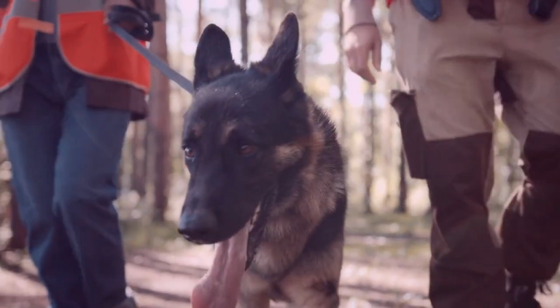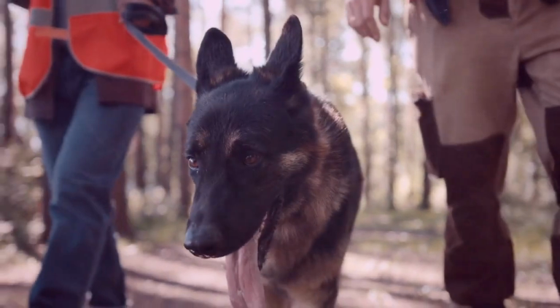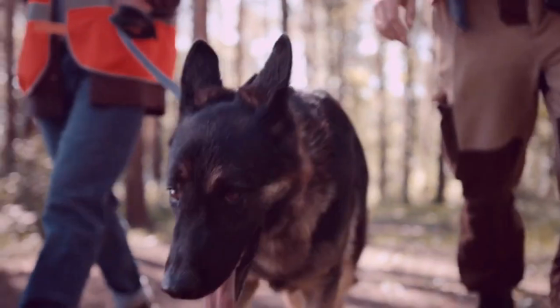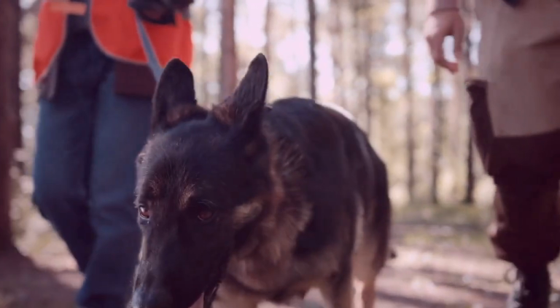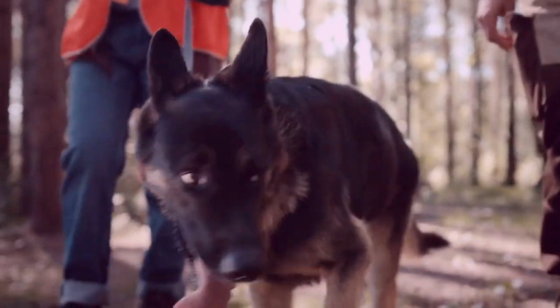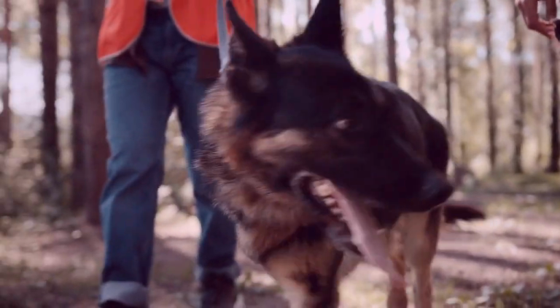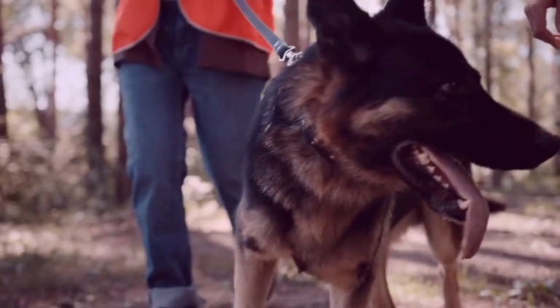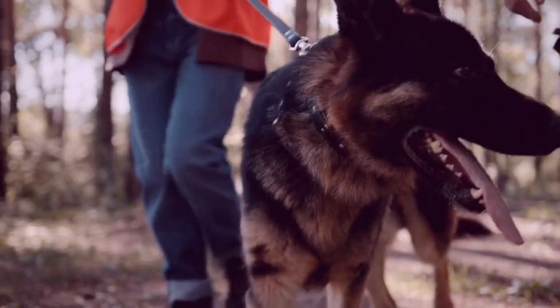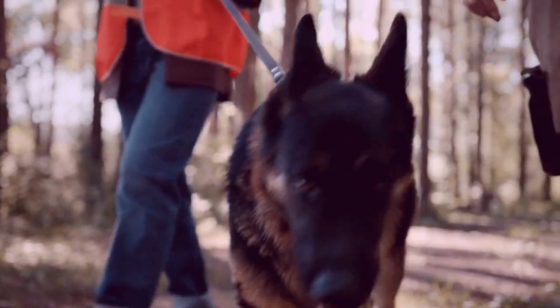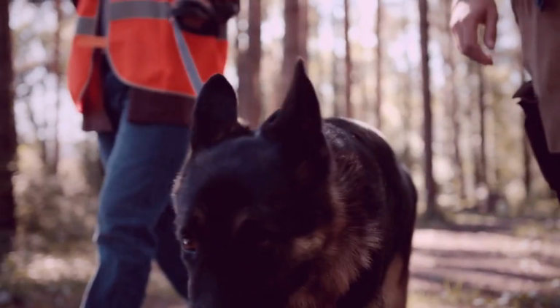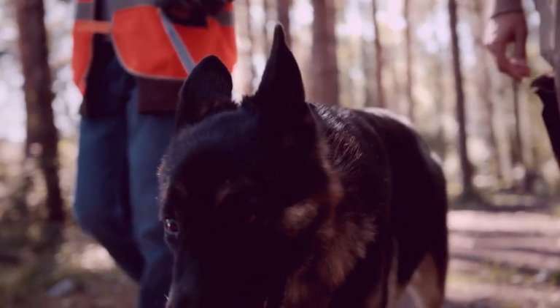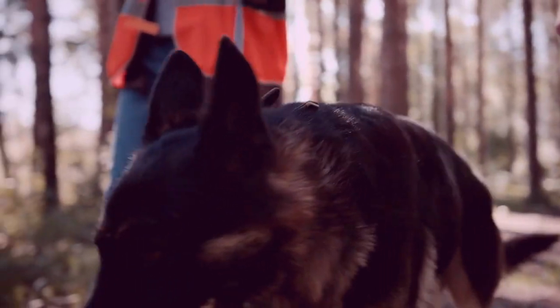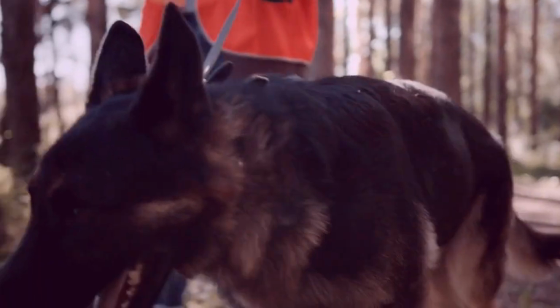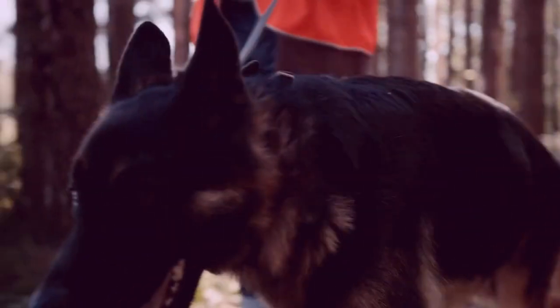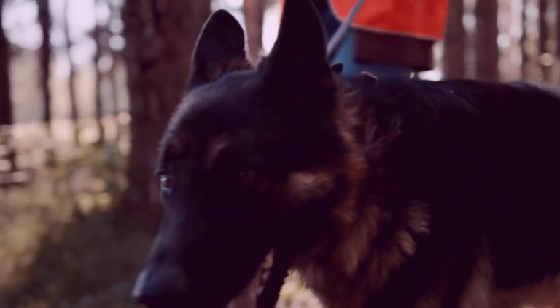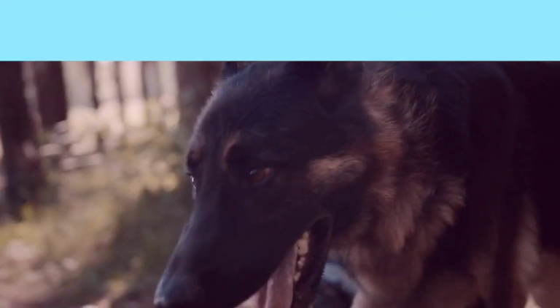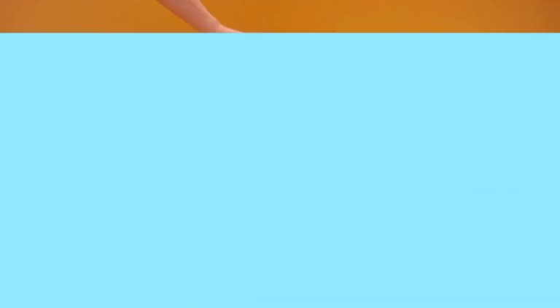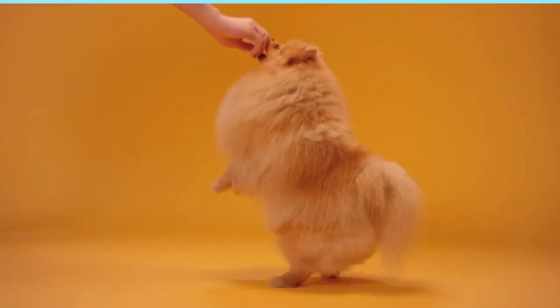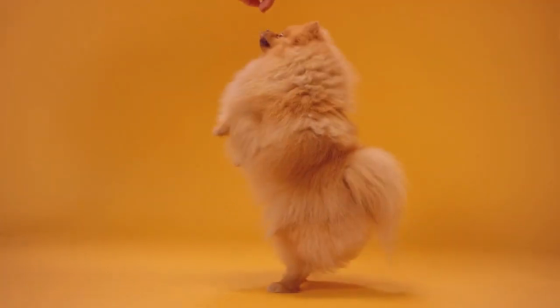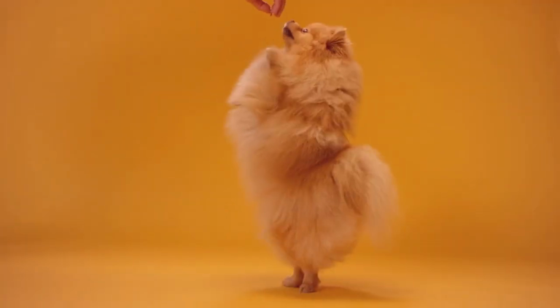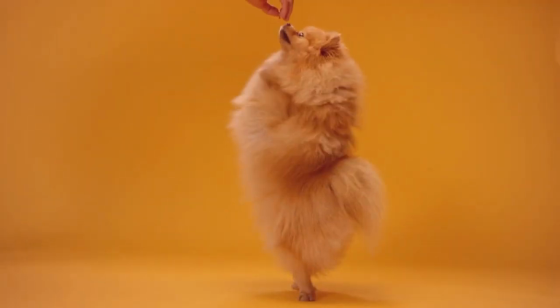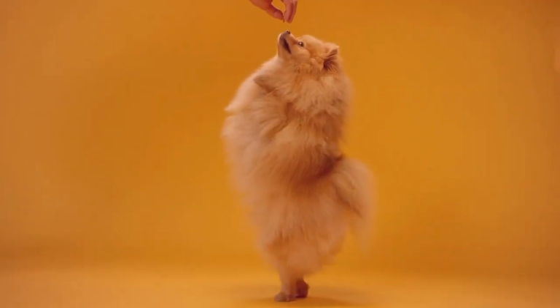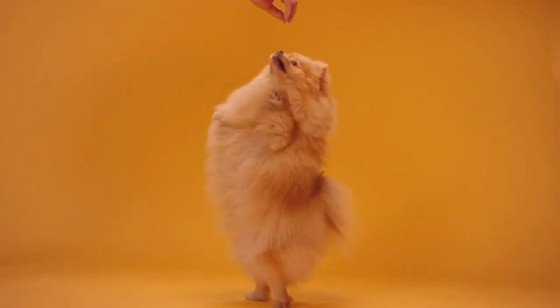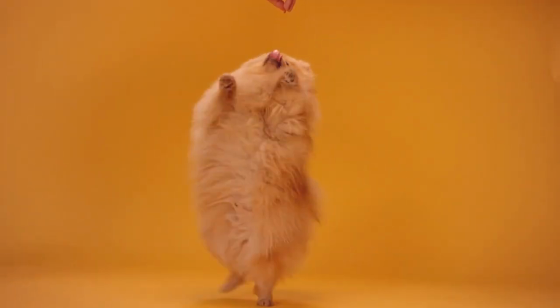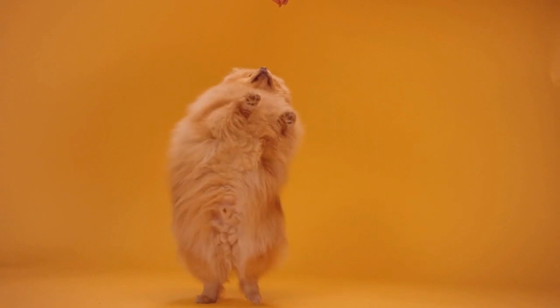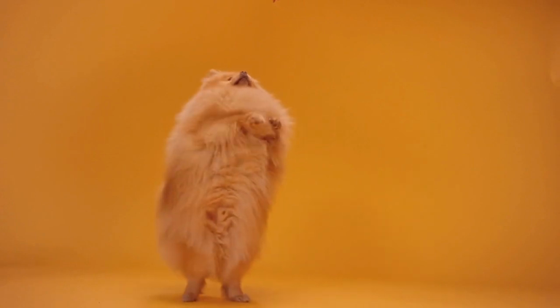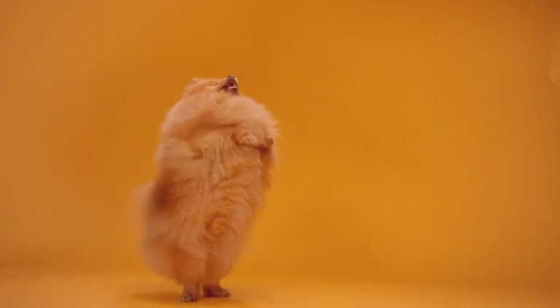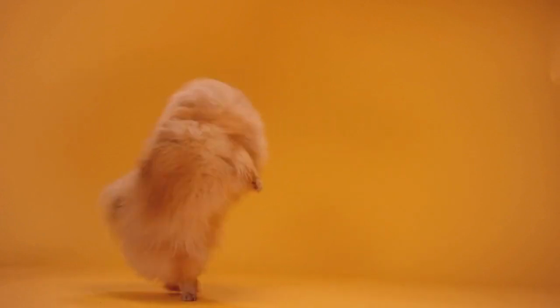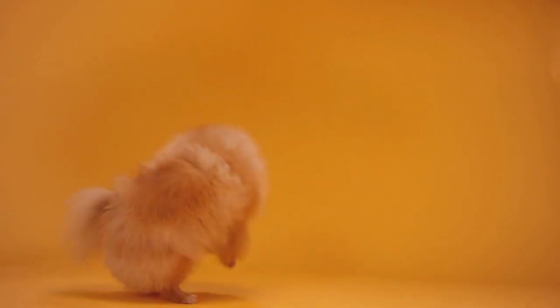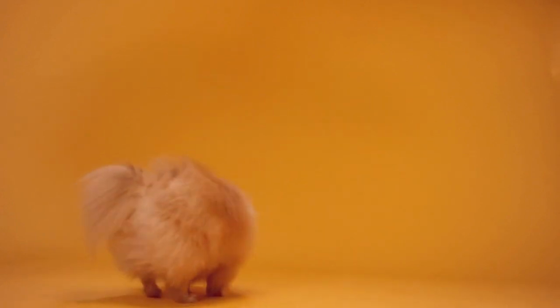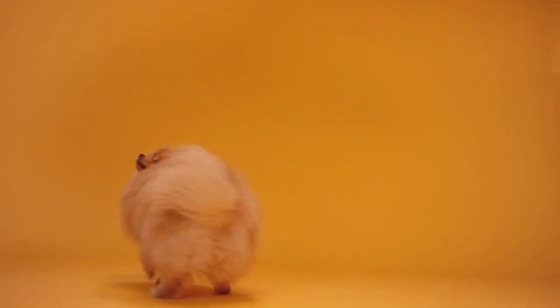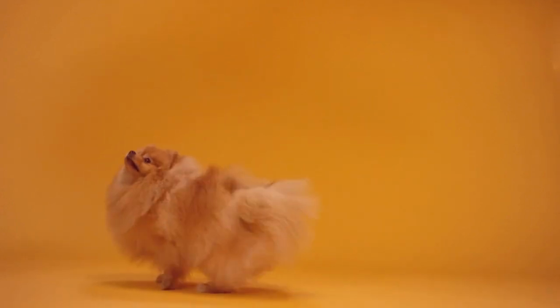German Shepherds respond best to positive, reward-based training. This means you generally give them a small tasty treat for good behavior in response to a command, or a pat on the shoulder and happy praise.